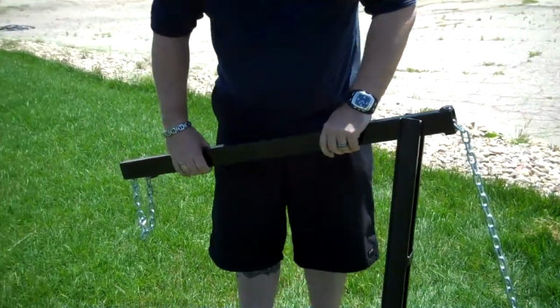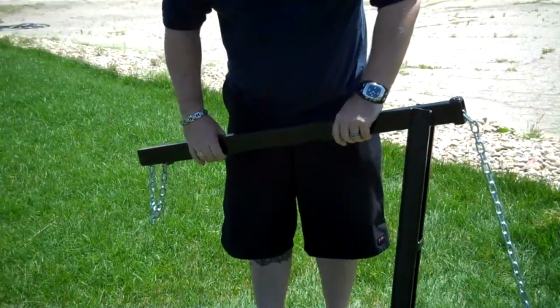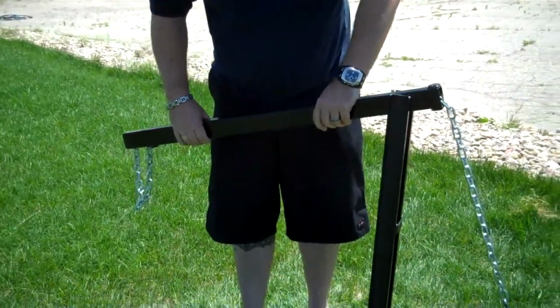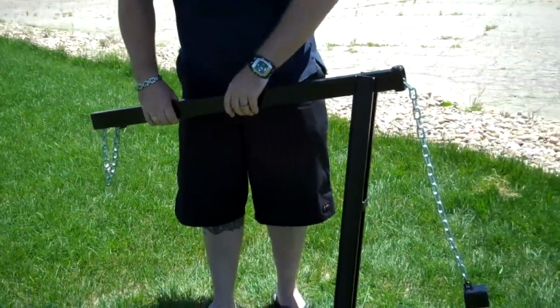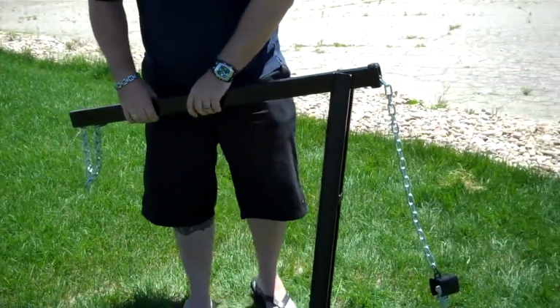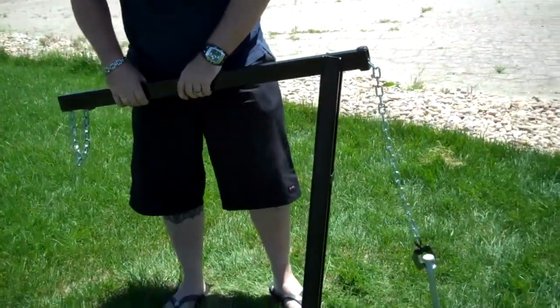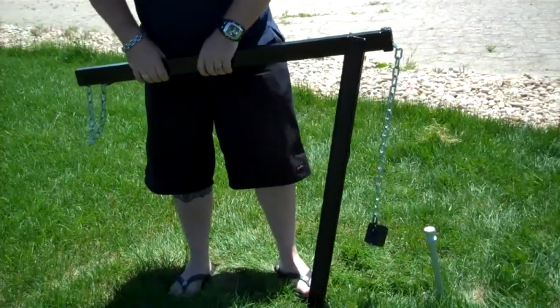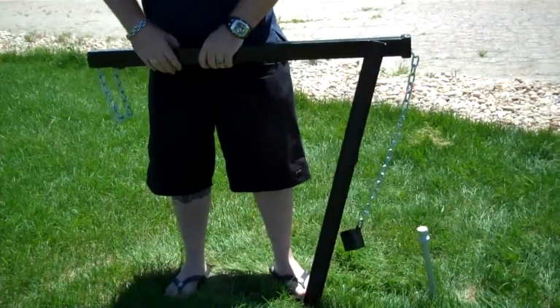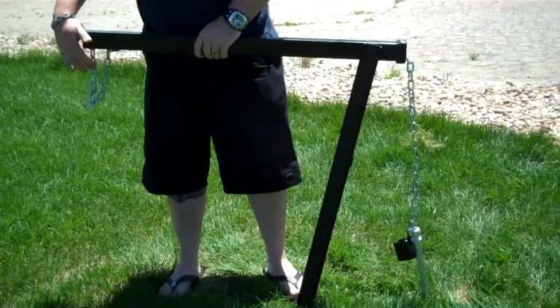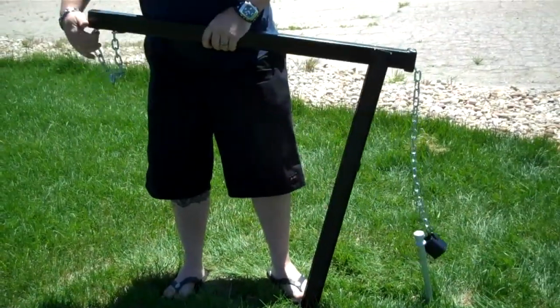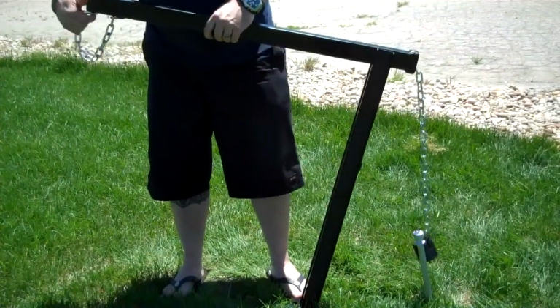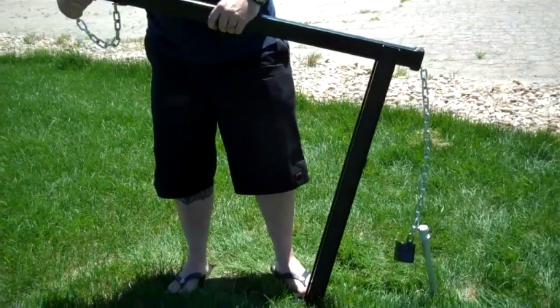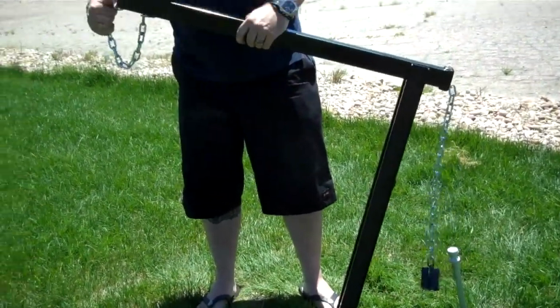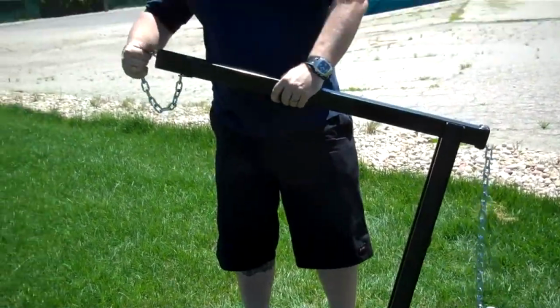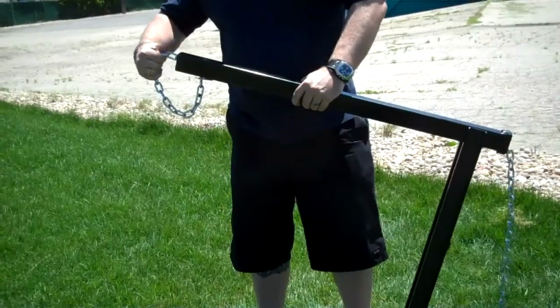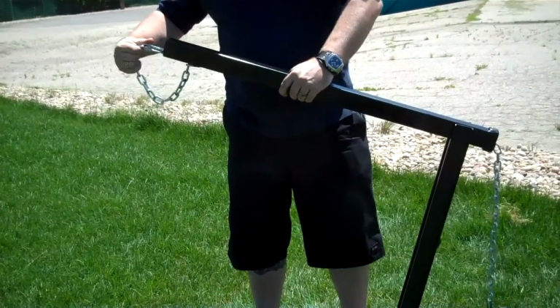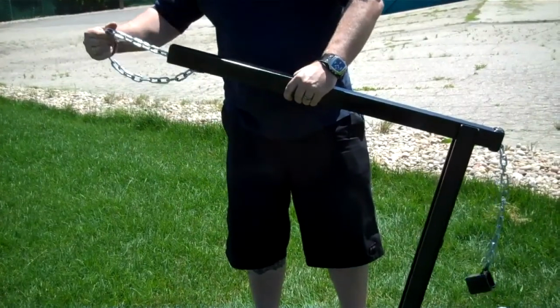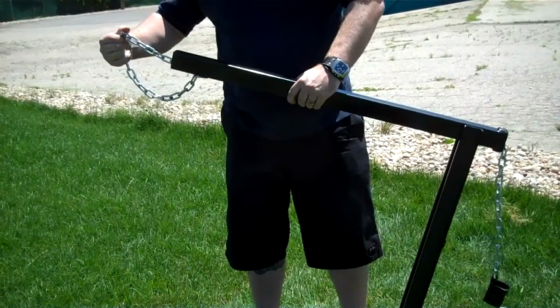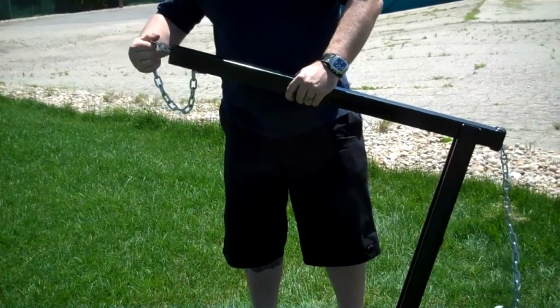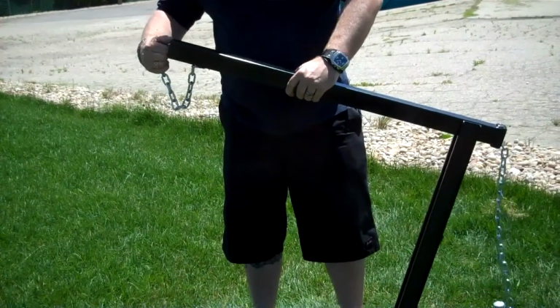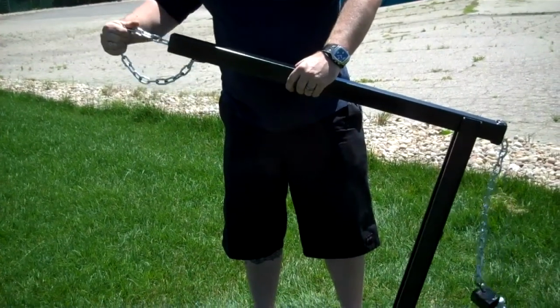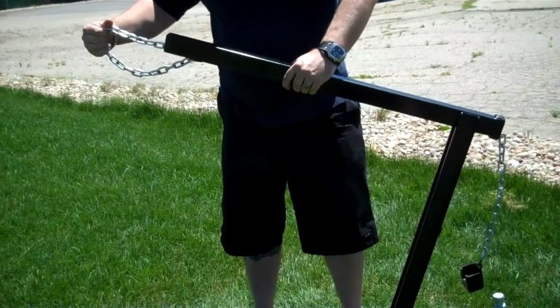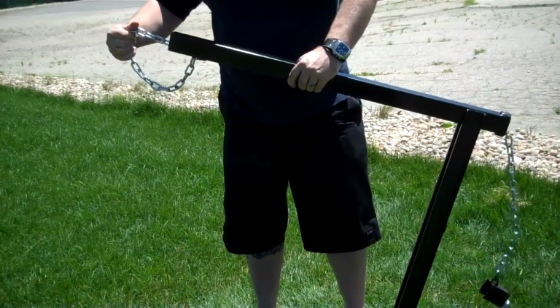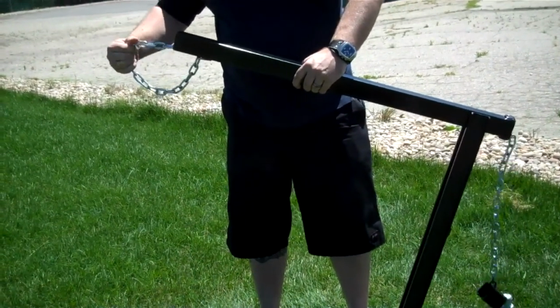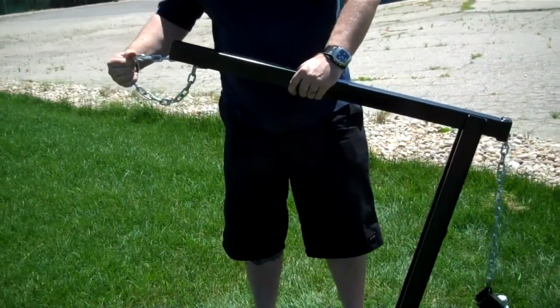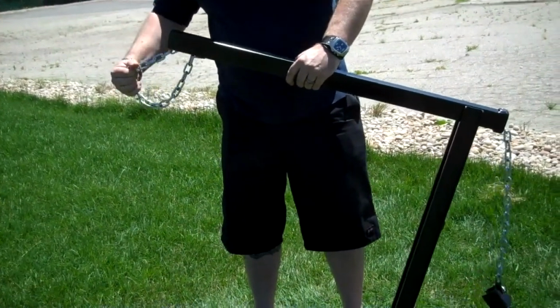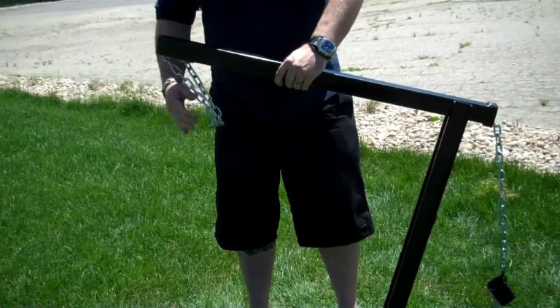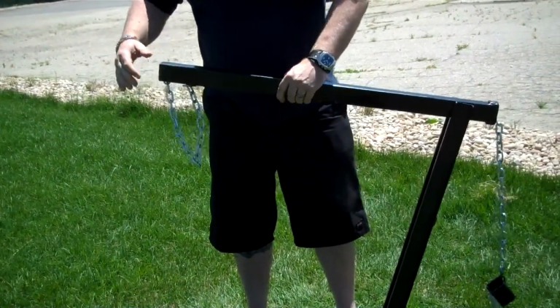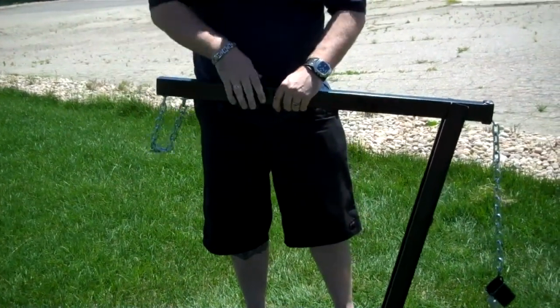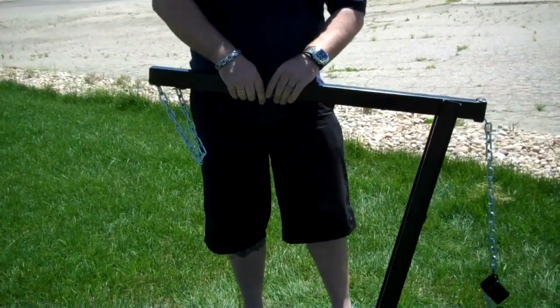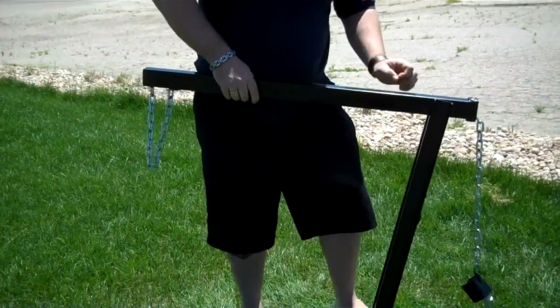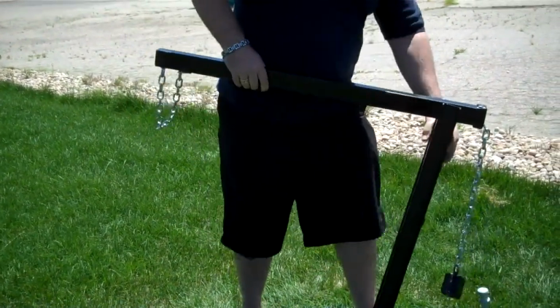If you want to tighten it up, you can loosen that up right here — just pull it up, pull up the plaque of the chain. You want to do that to get the cuff a little tighter.